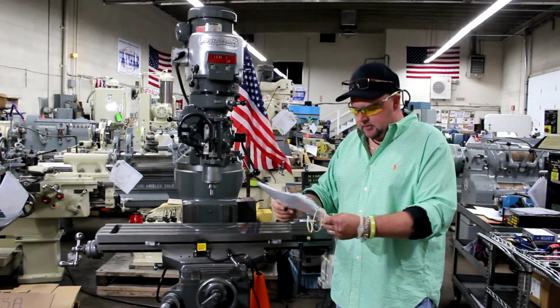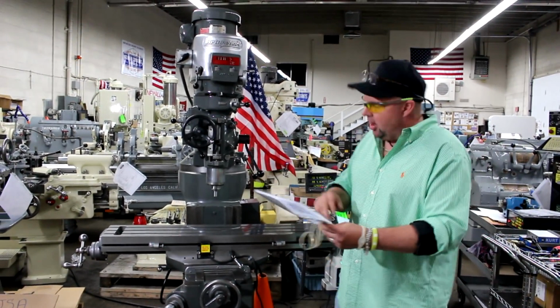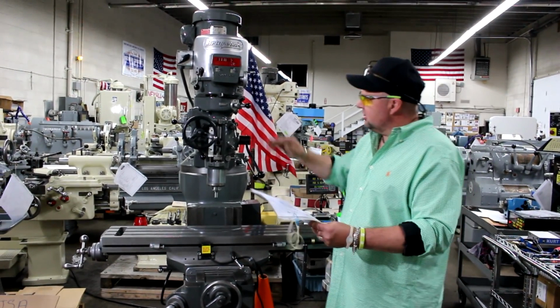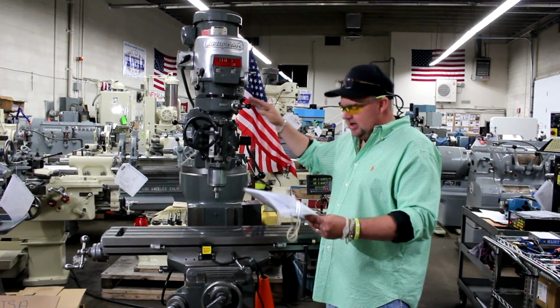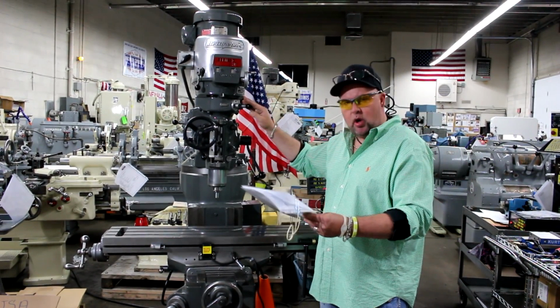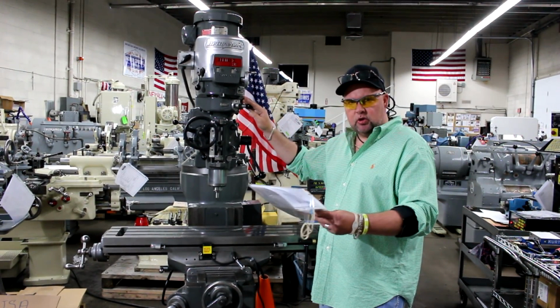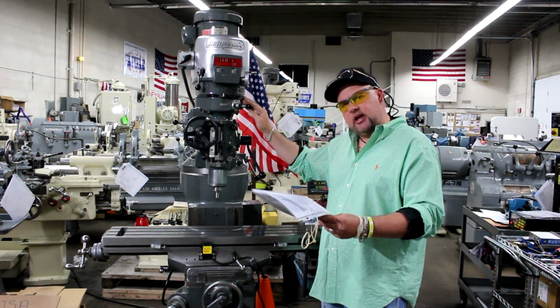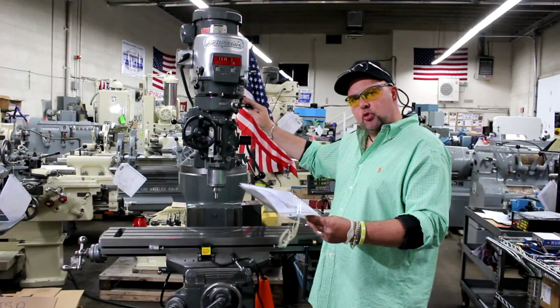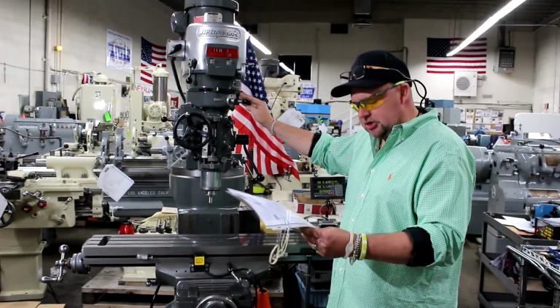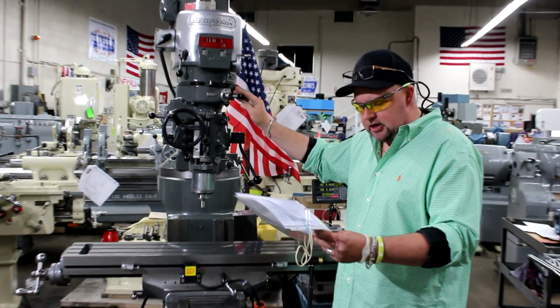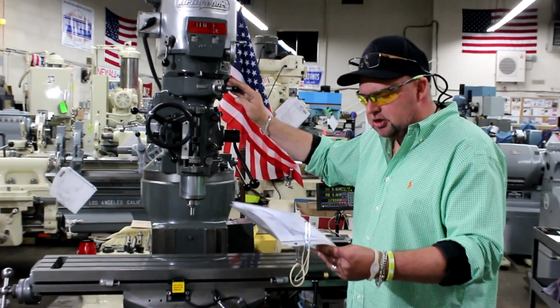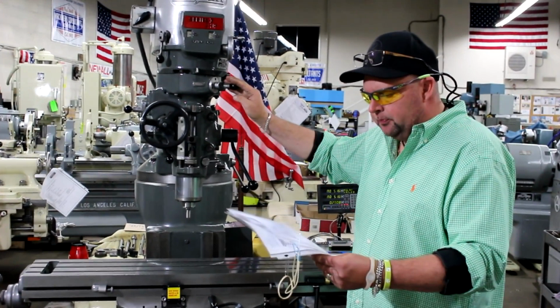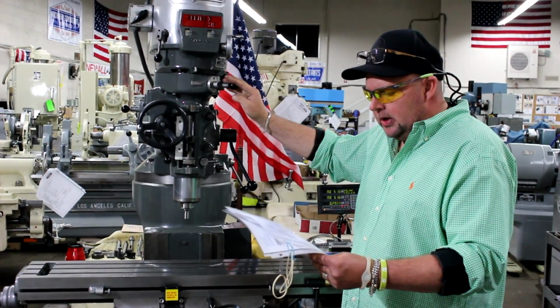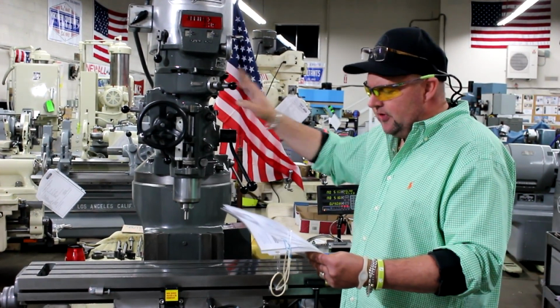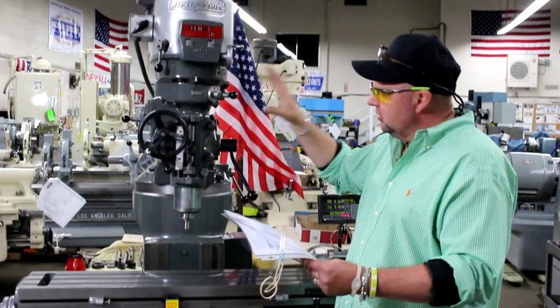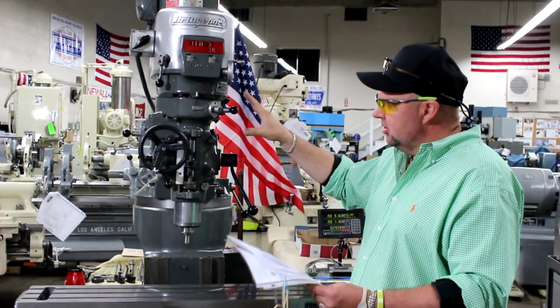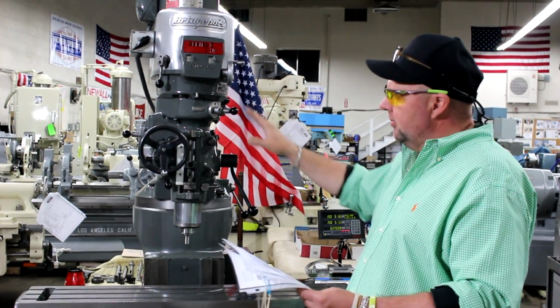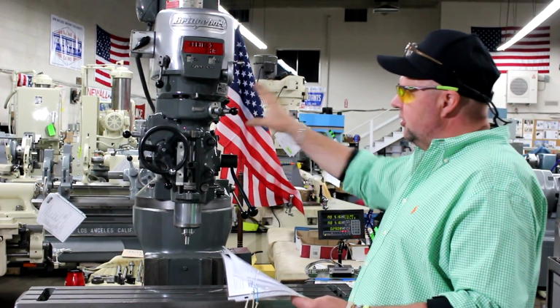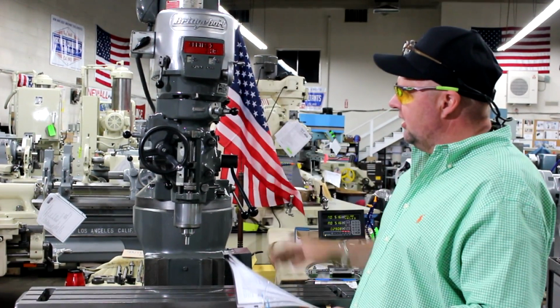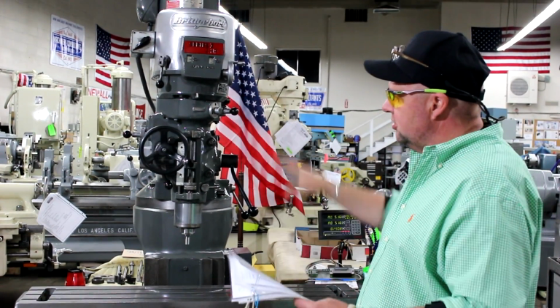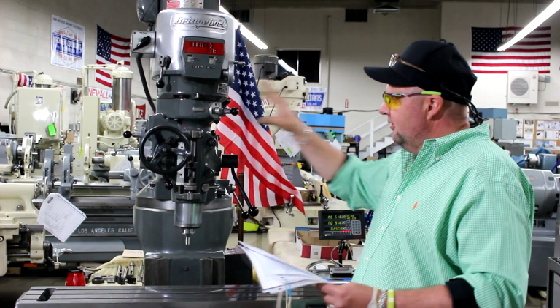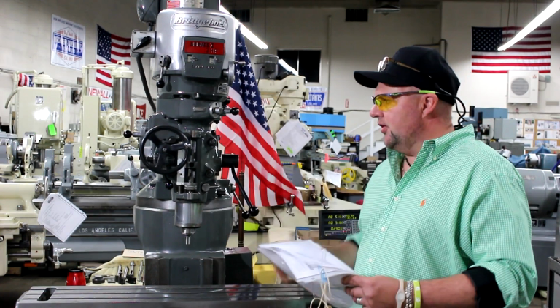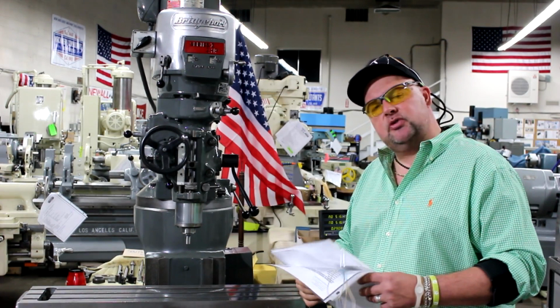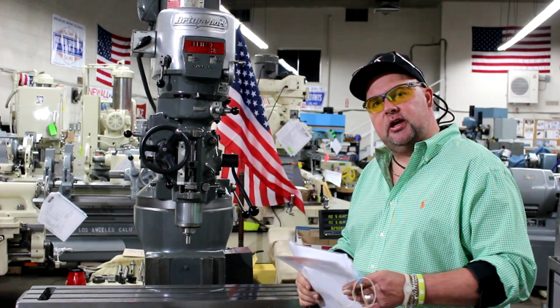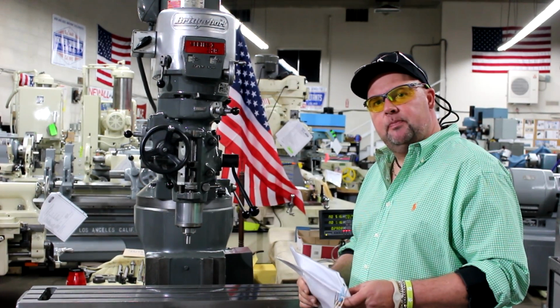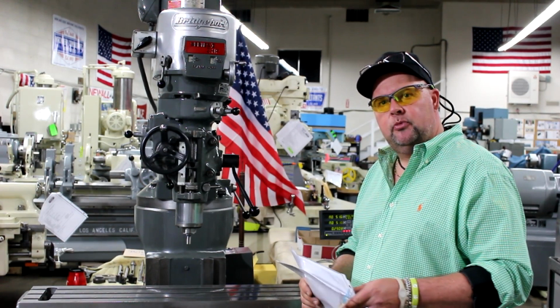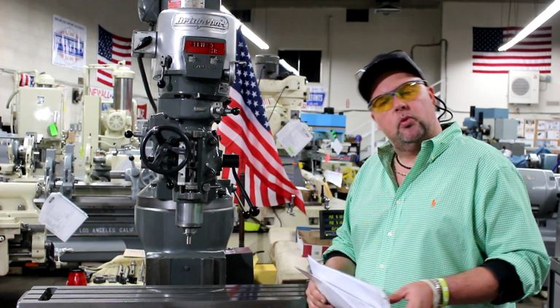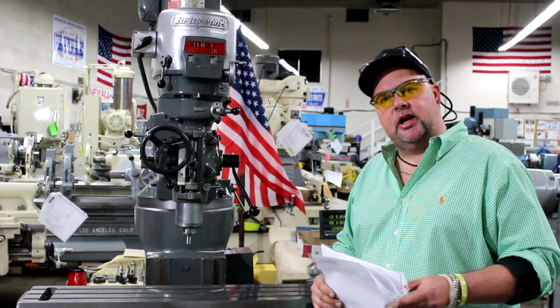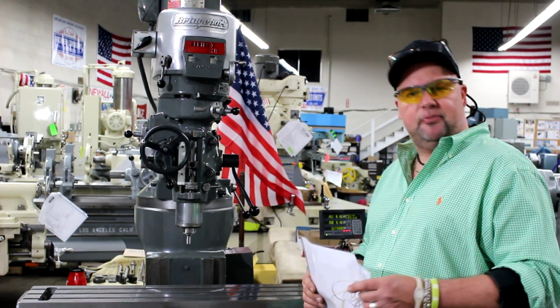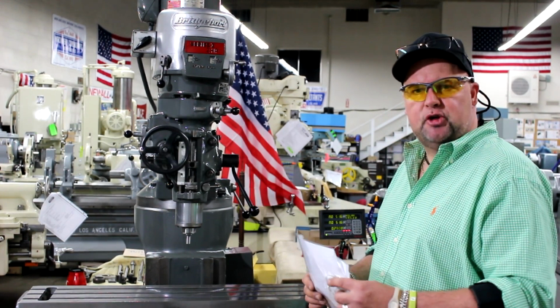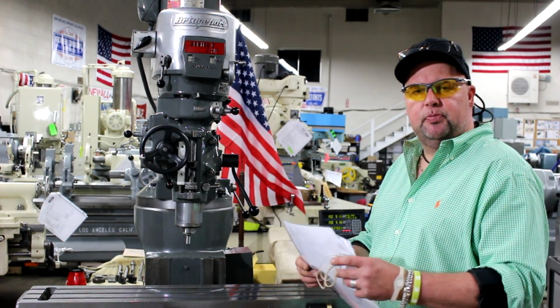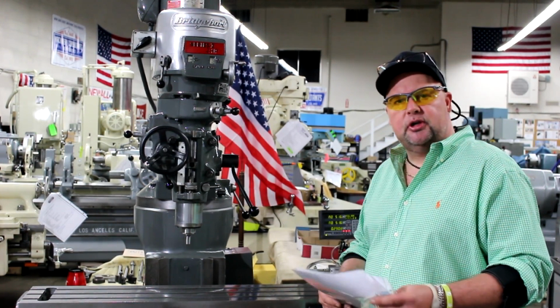Our stock number is 6822 — again, that's inventory number 6822. If anyone's interested in the serial number or approval specifications, feel free to reach out to us at any time. Until next time, thanks for shopping with Machinery Consultants.